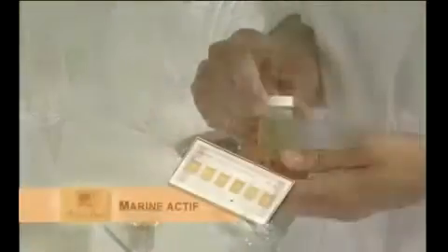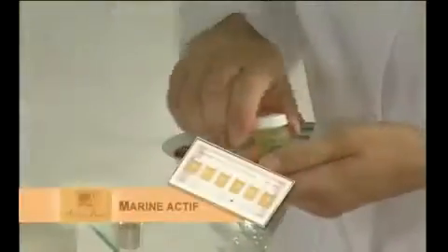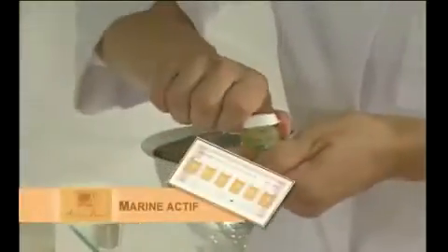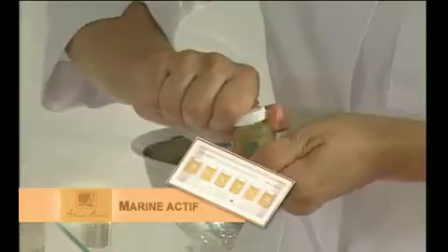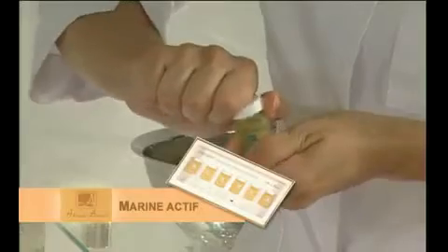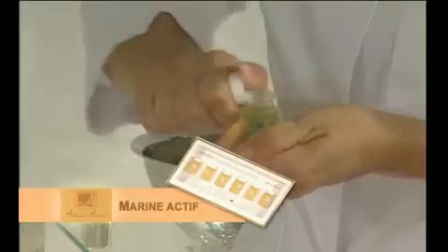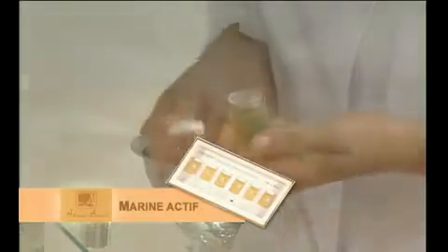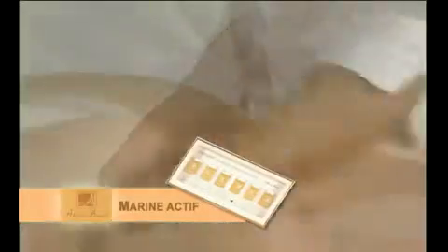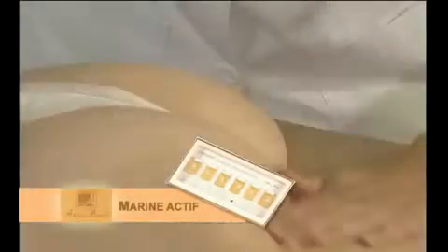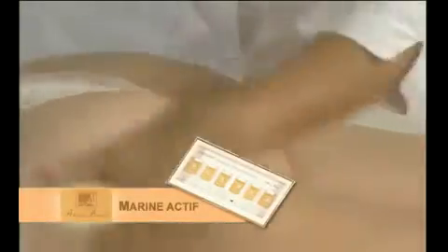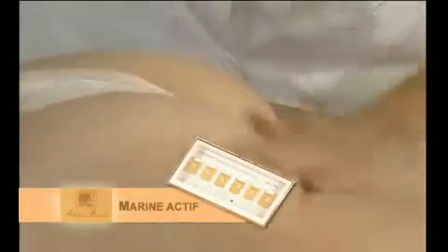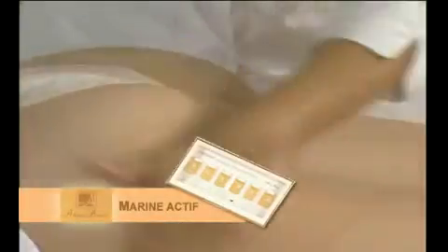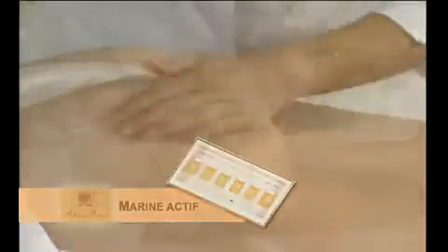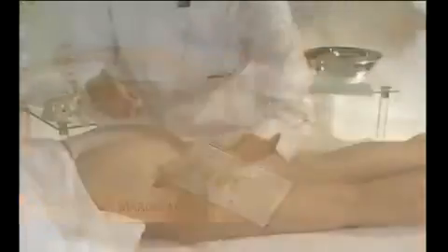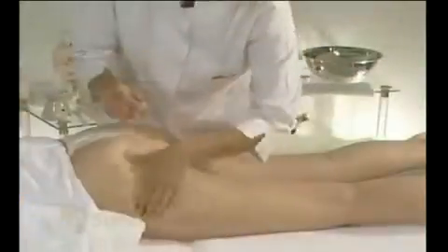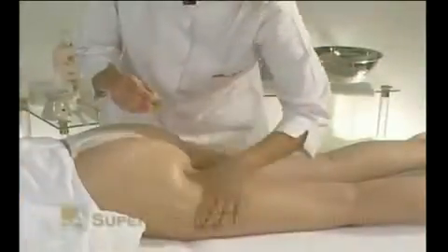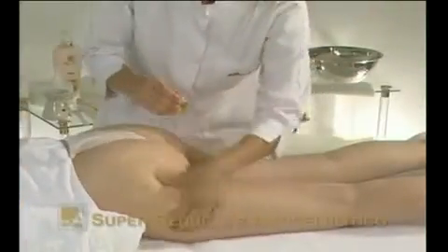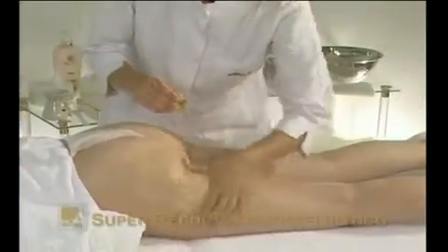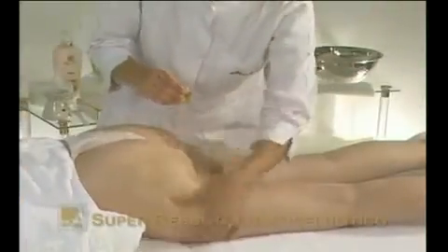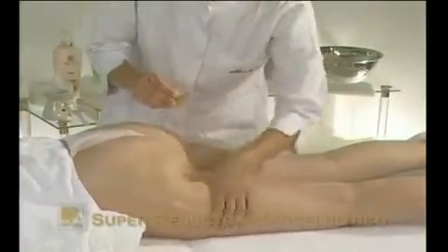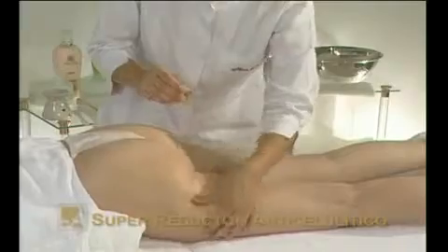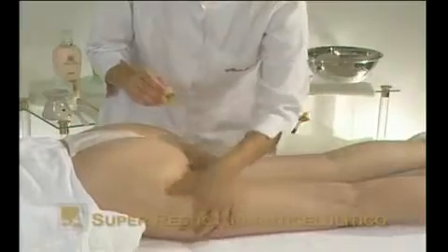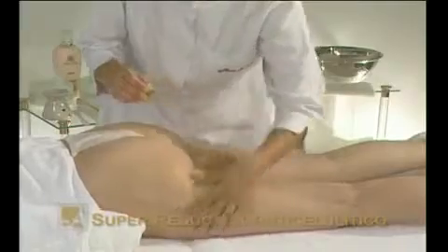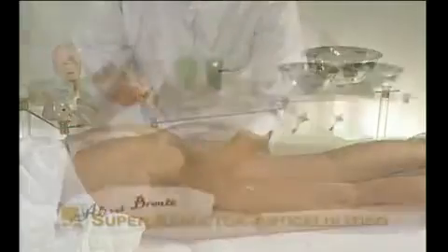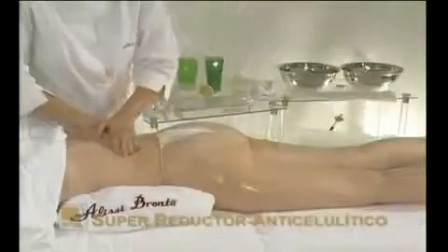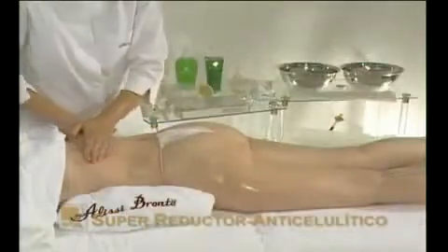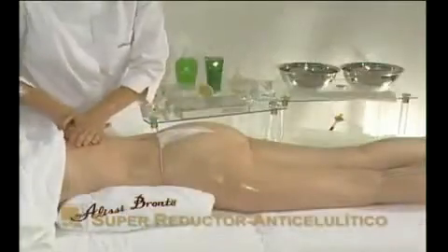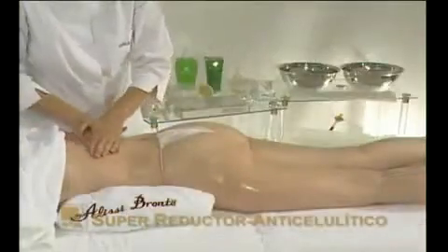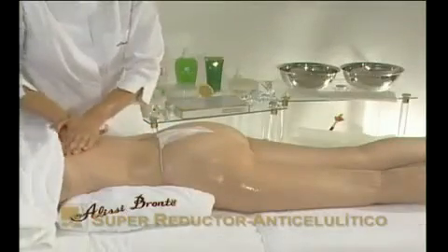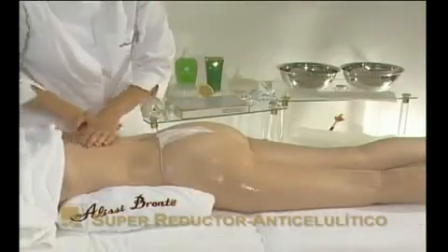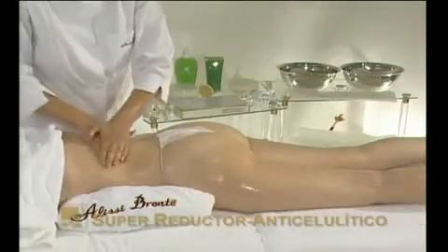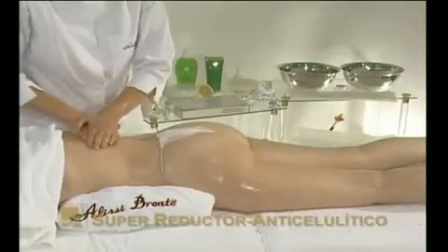Massage Biological Marine Active, a super reducing concentrate for cellulite, into the skin. Massage until the product has been fully absorbed.